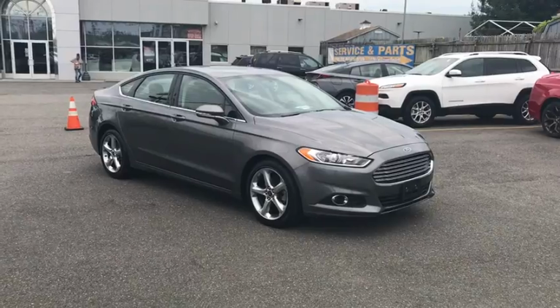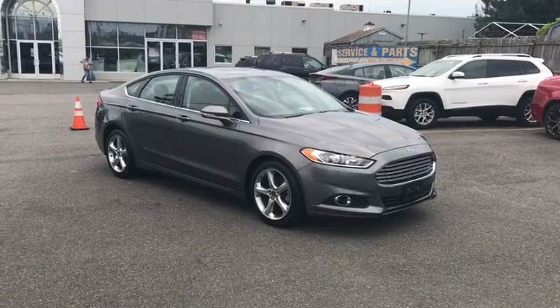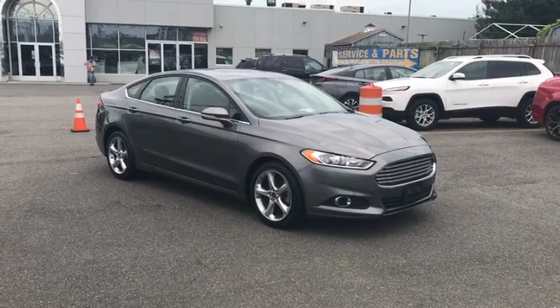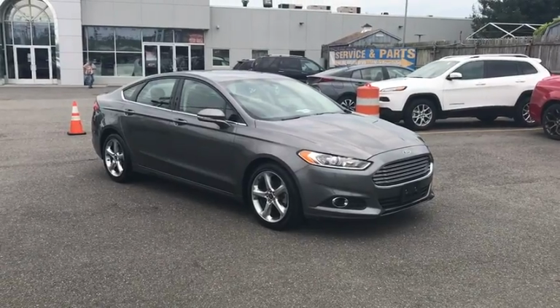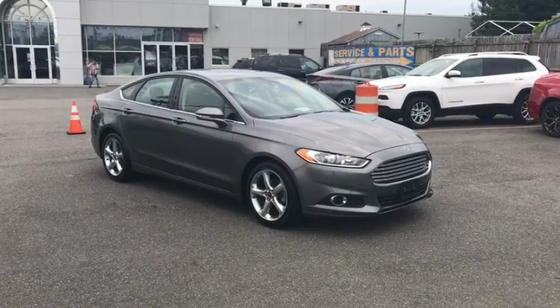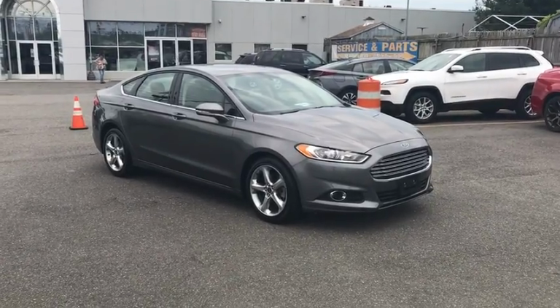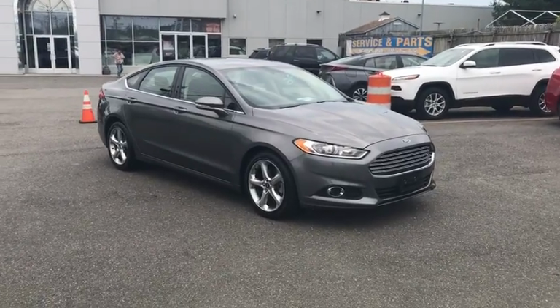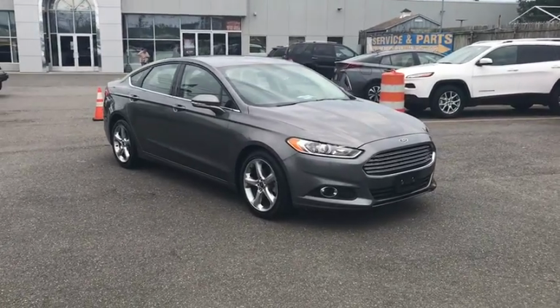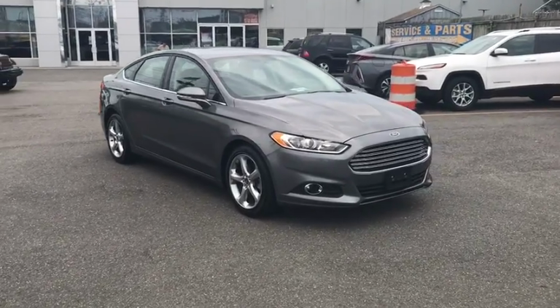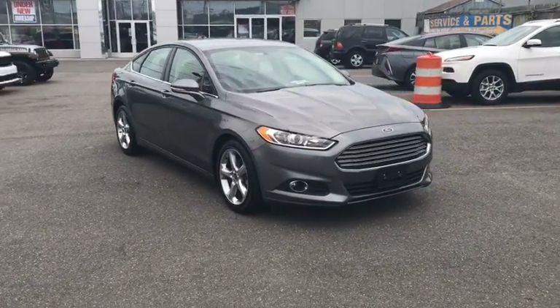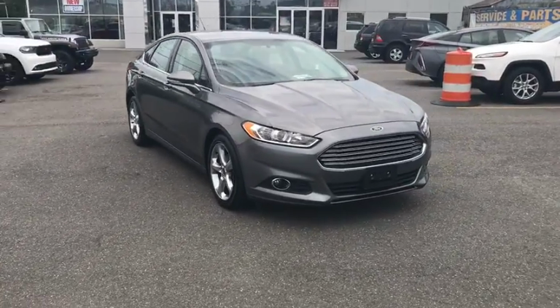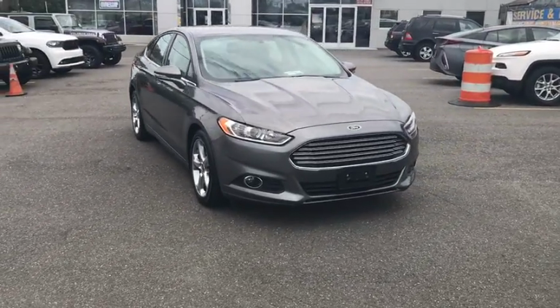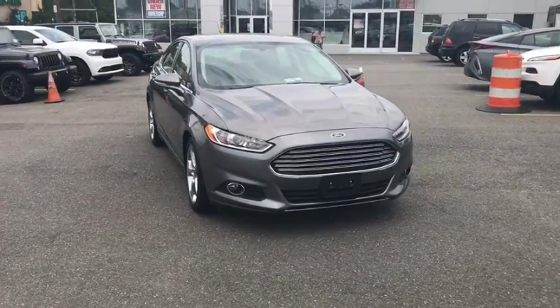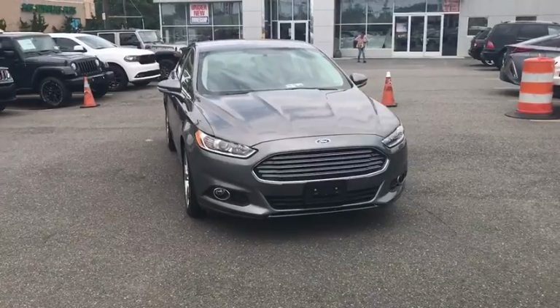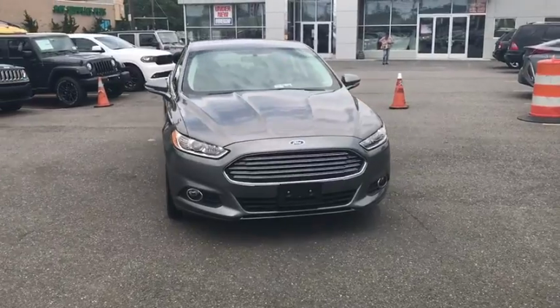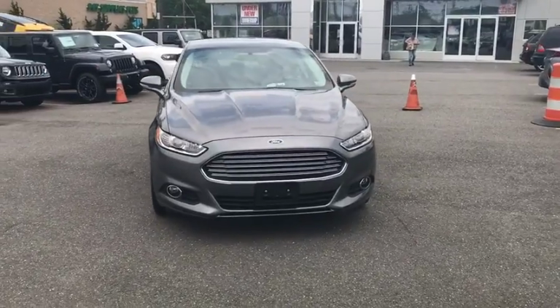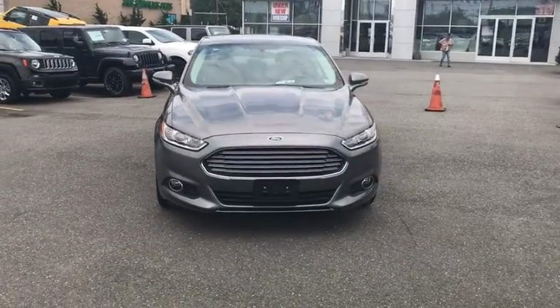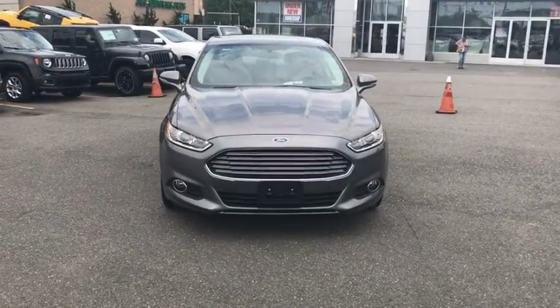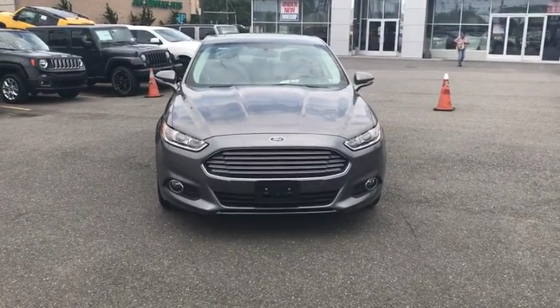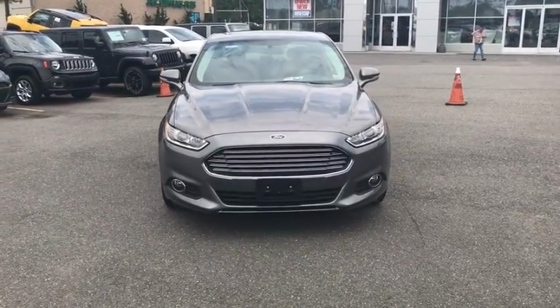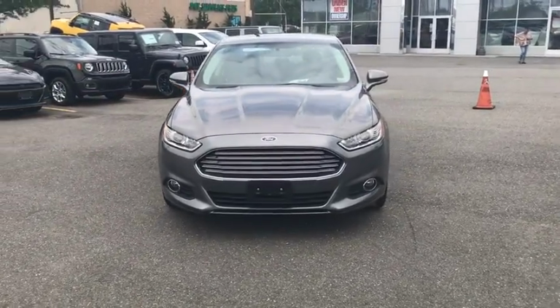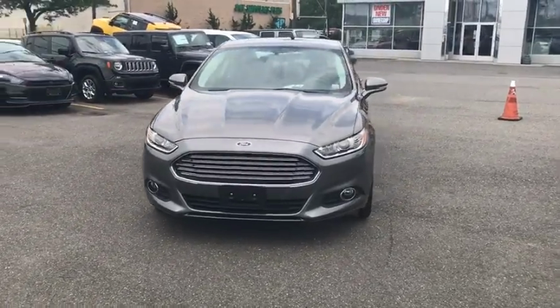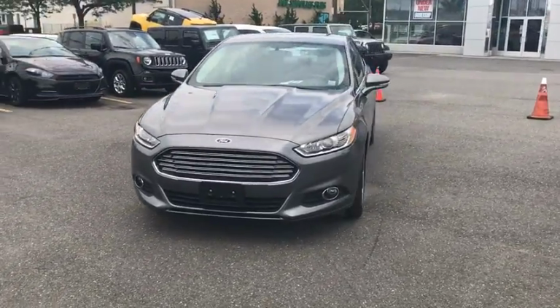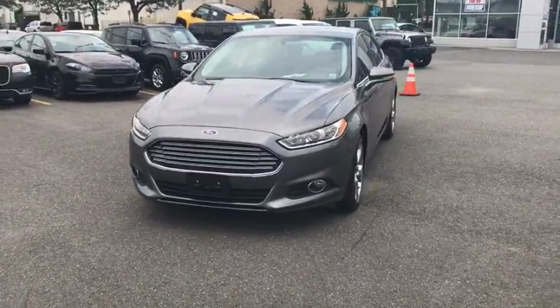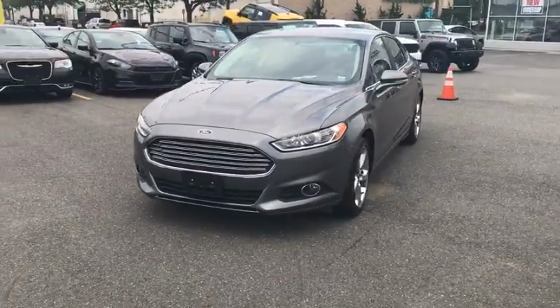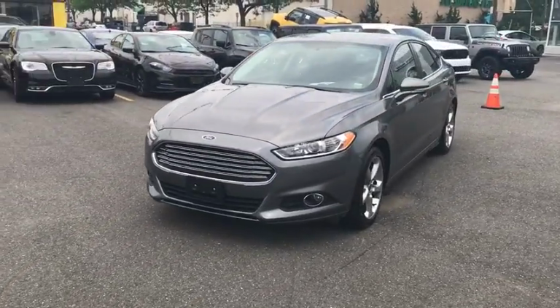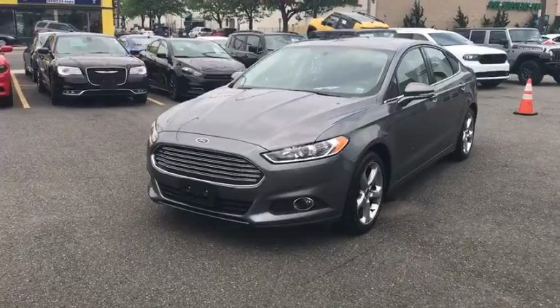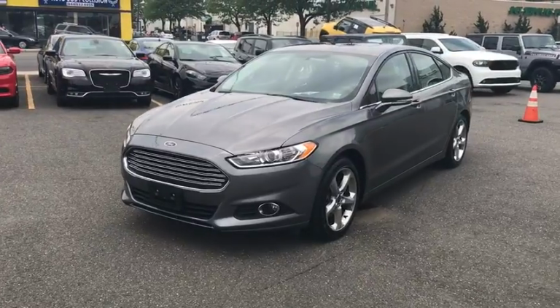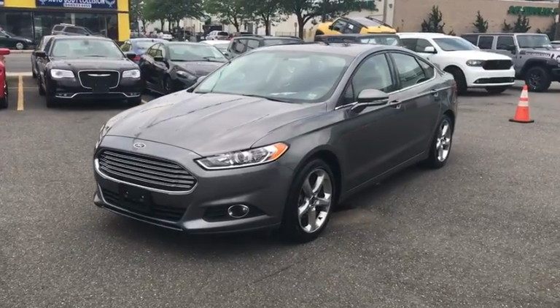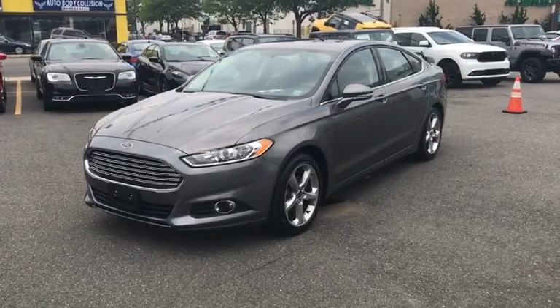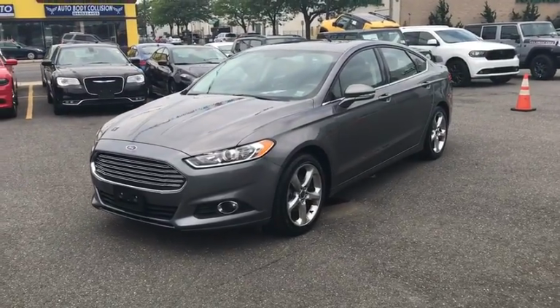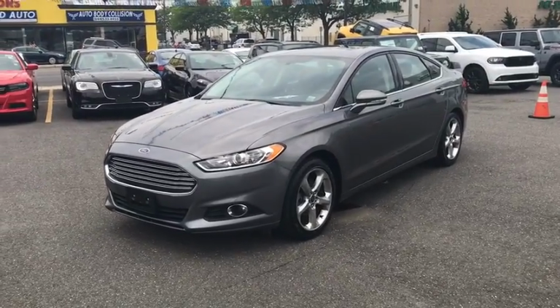The 2014 Ford Fusion. You can have both impressive power and great economy in a Fusion. This vehicle has less than 55,000 miles. Here are some of this vehicle's great options.